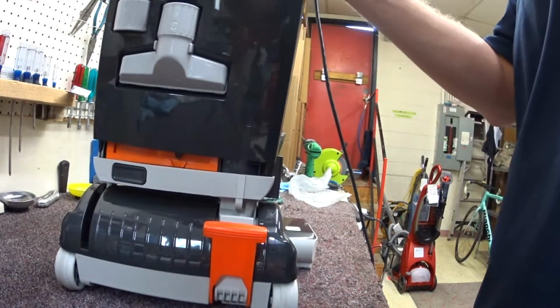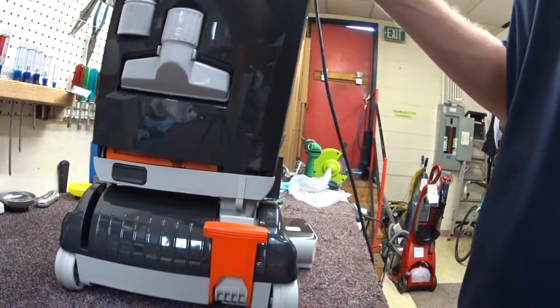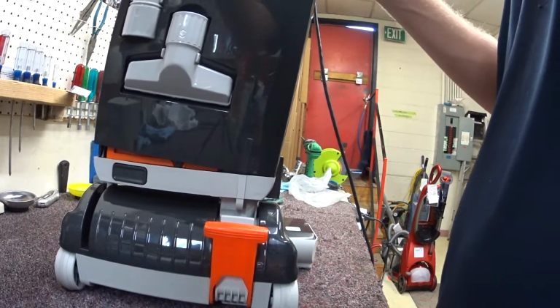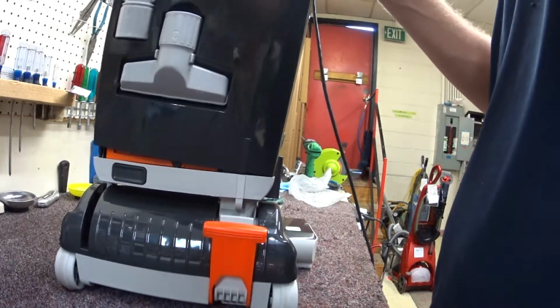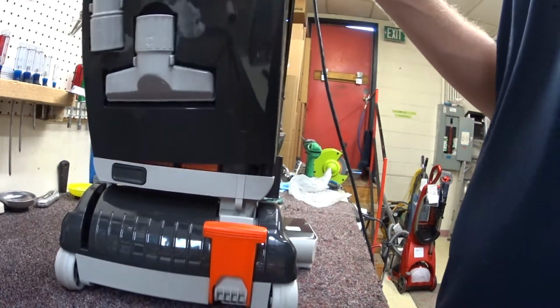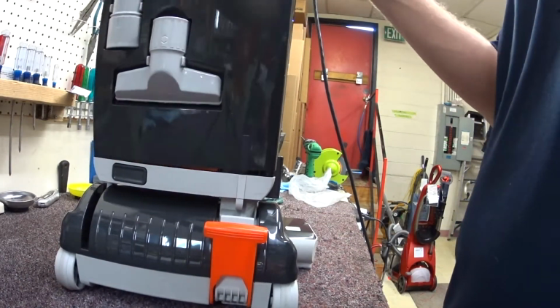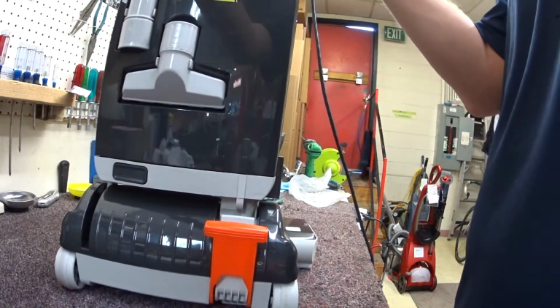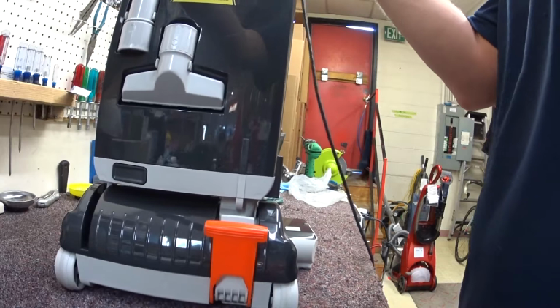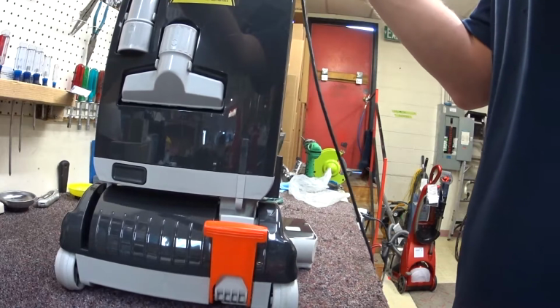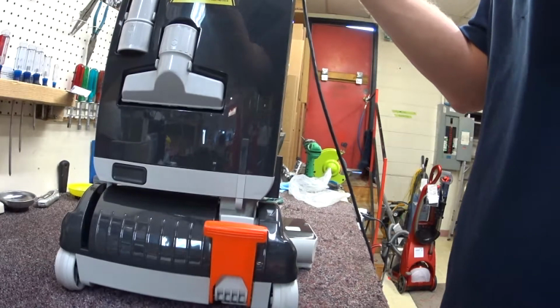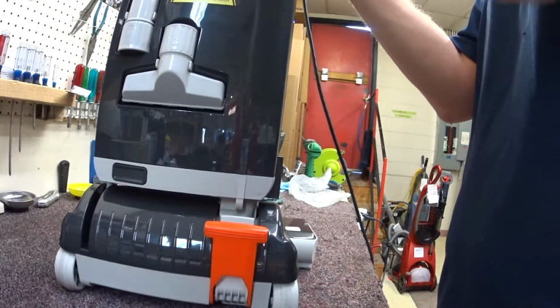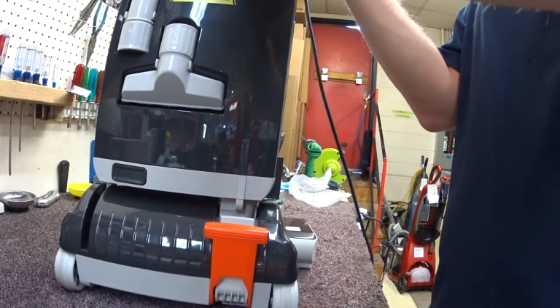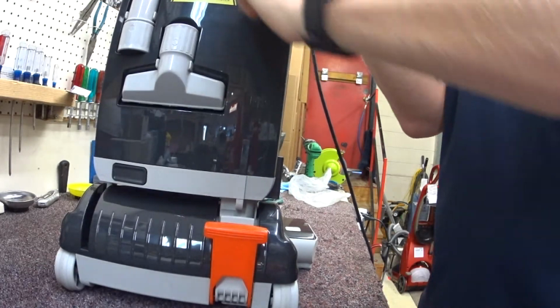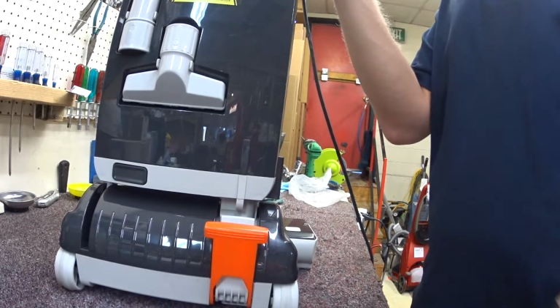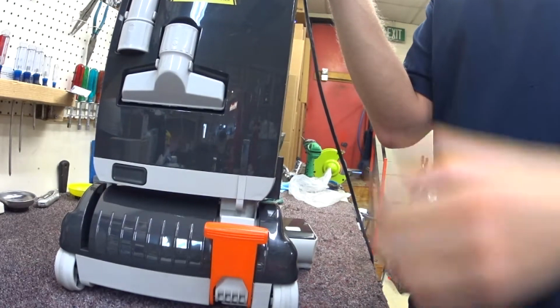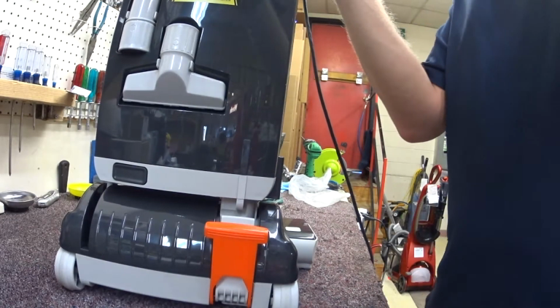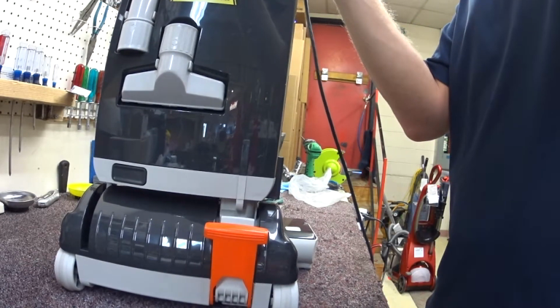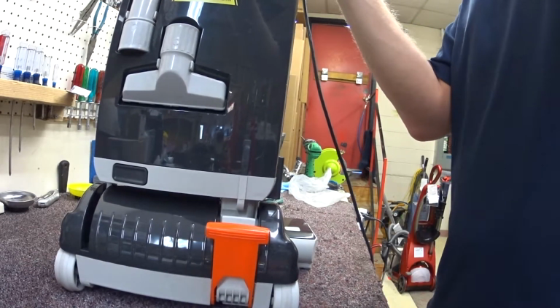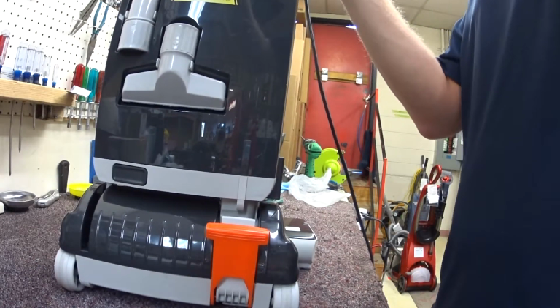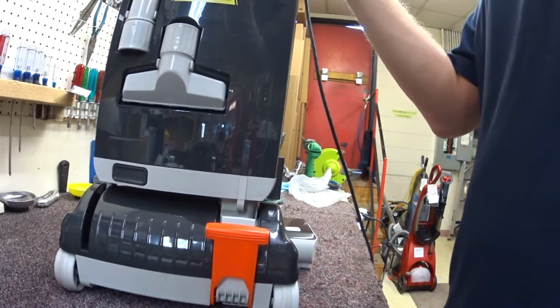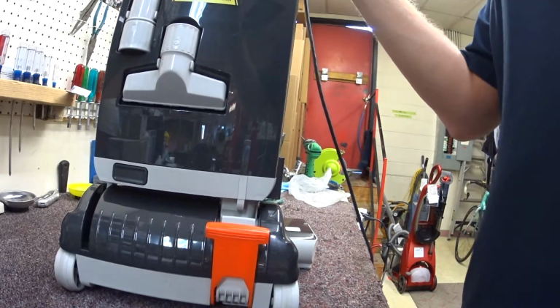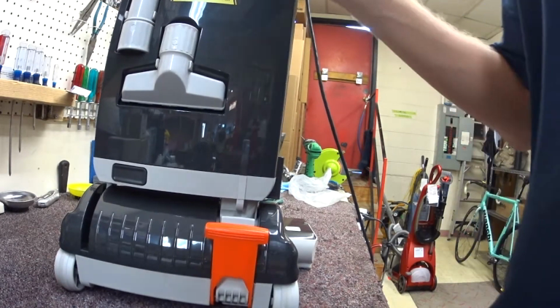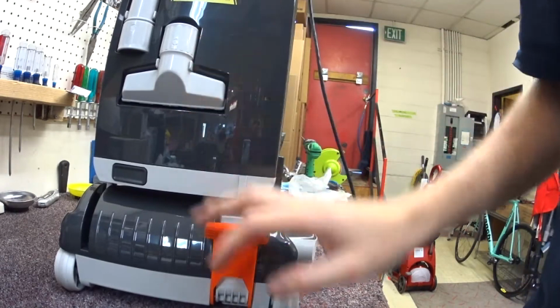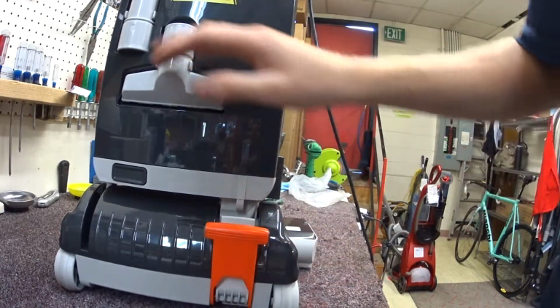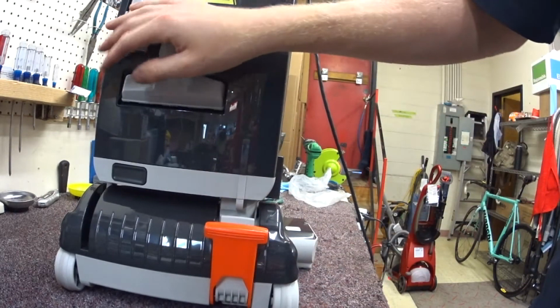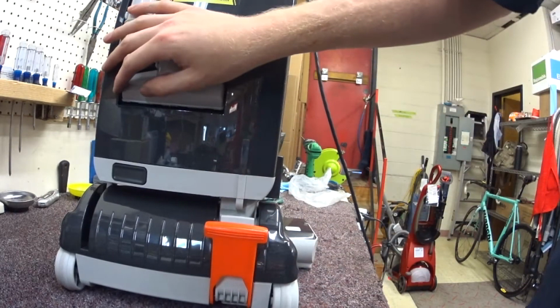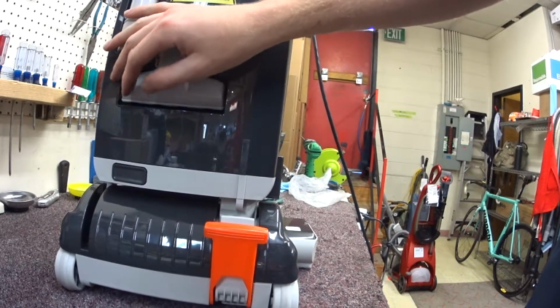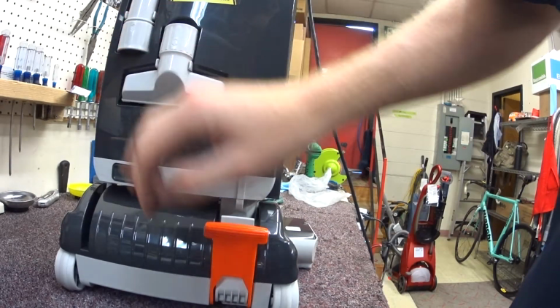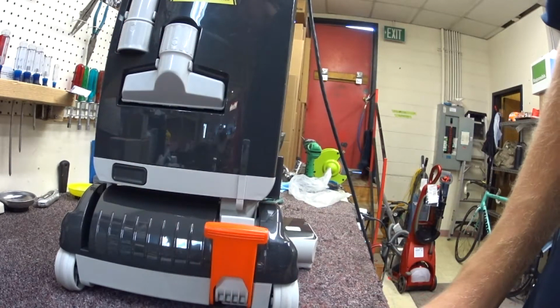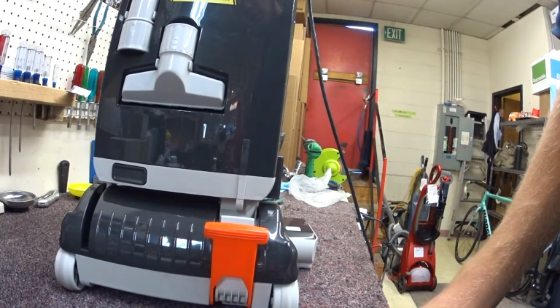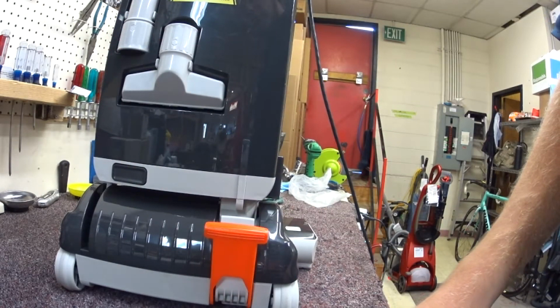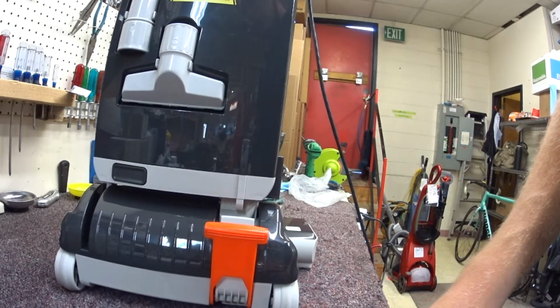This is a really cool machine — I need to do a full video on this. As always, please like, subscribe, and support your local vacuum store.